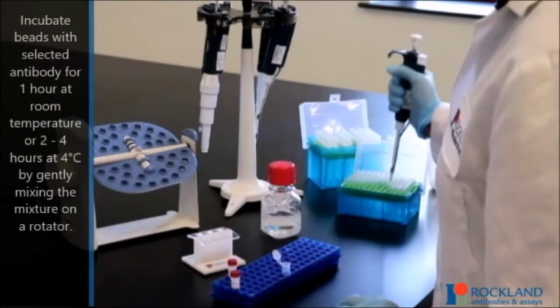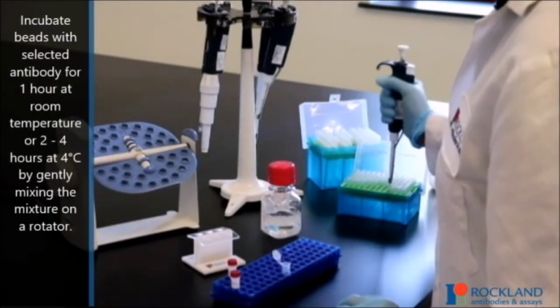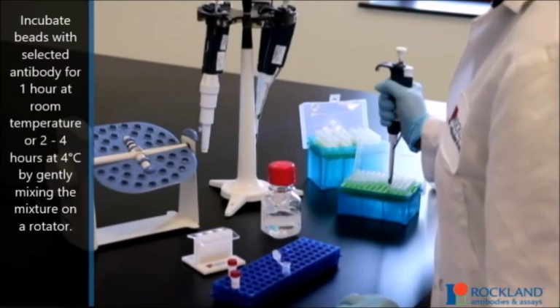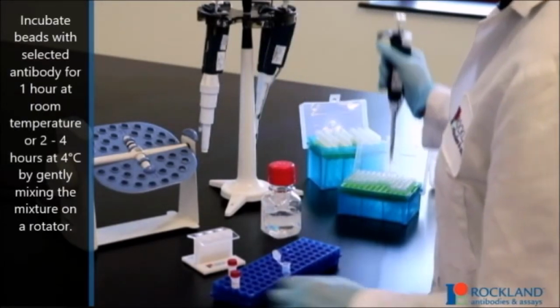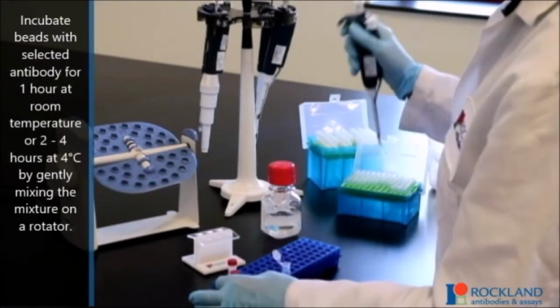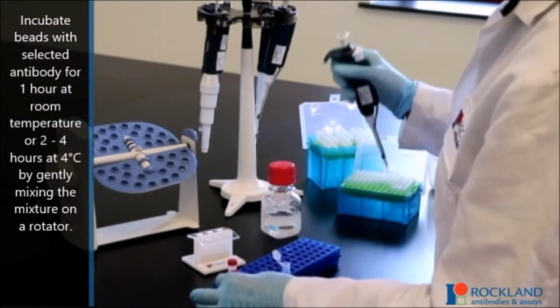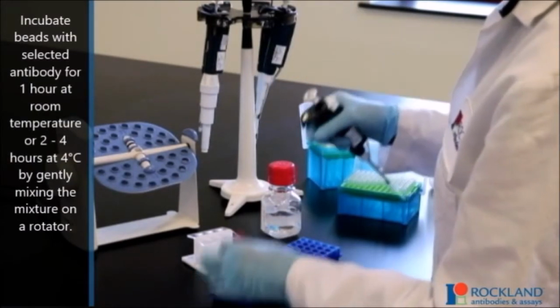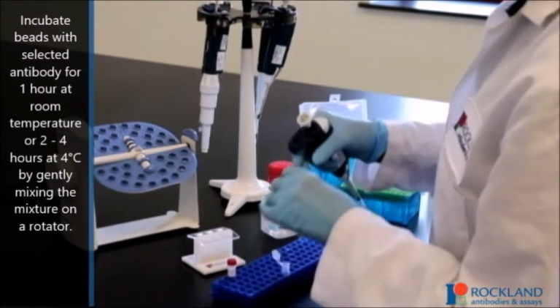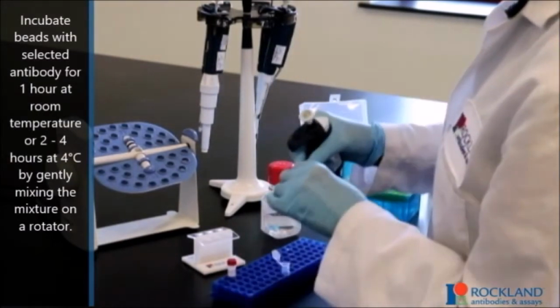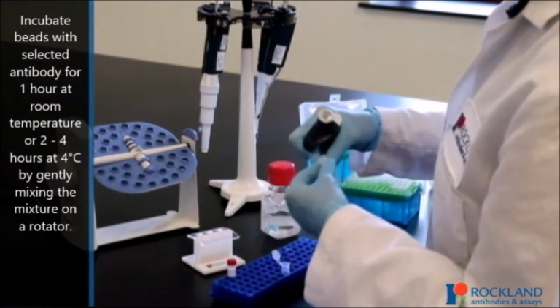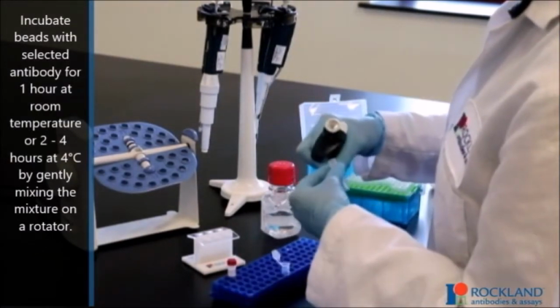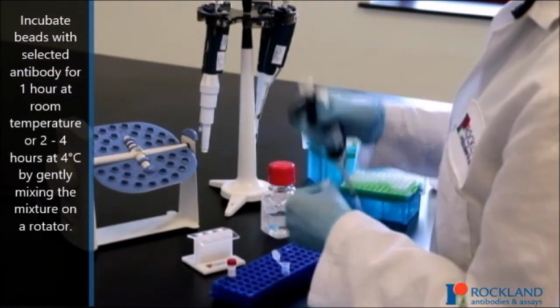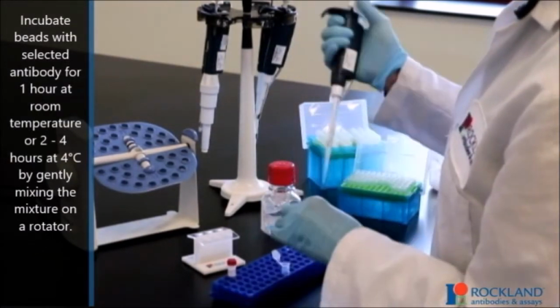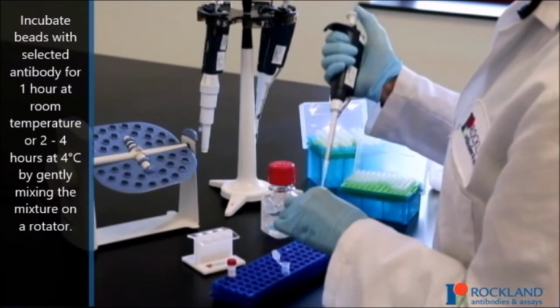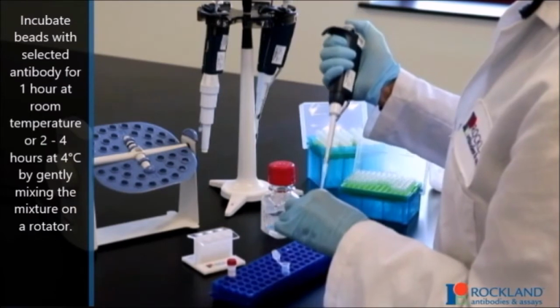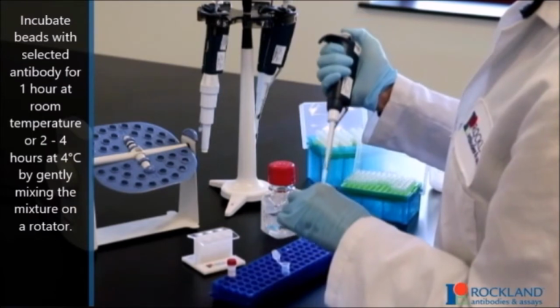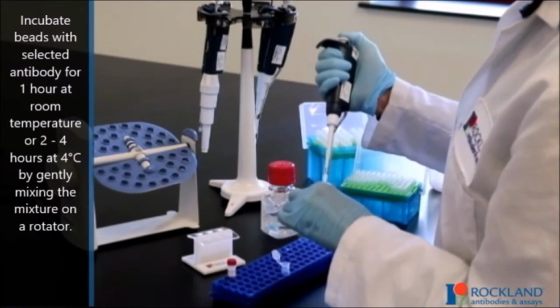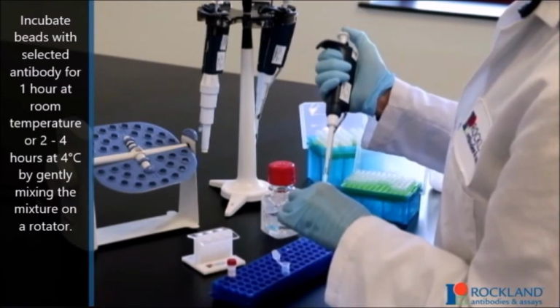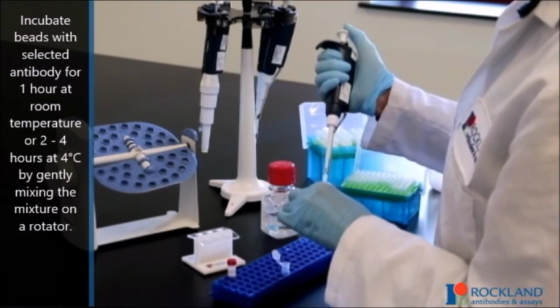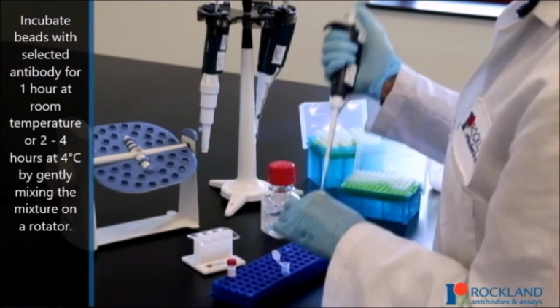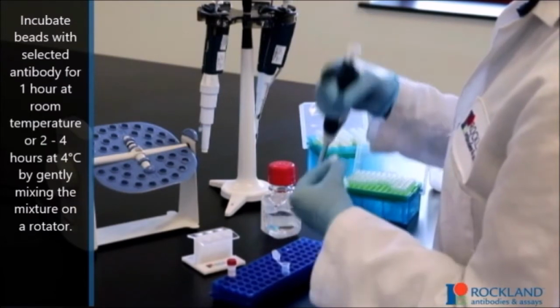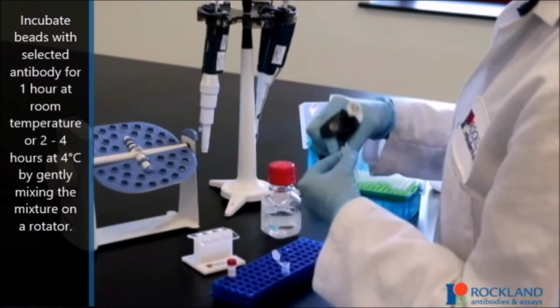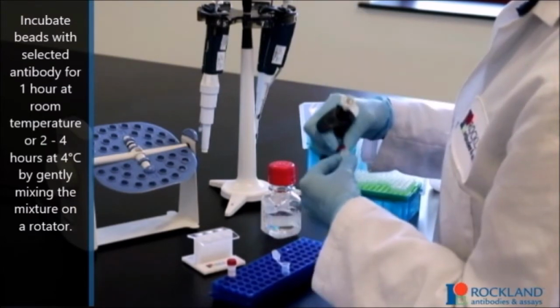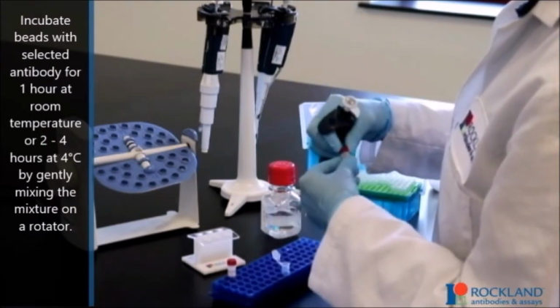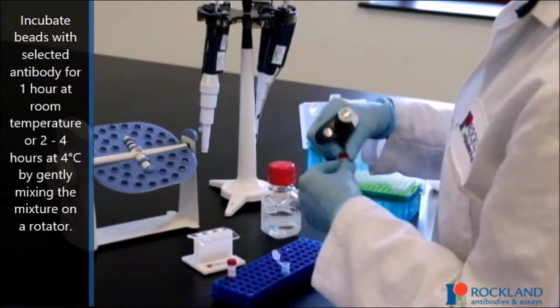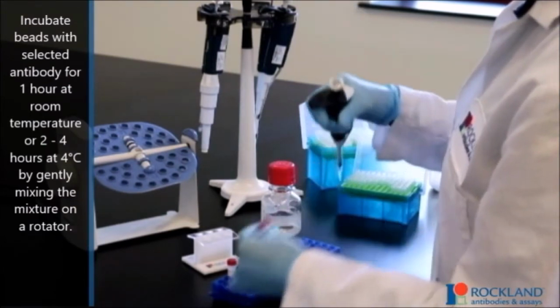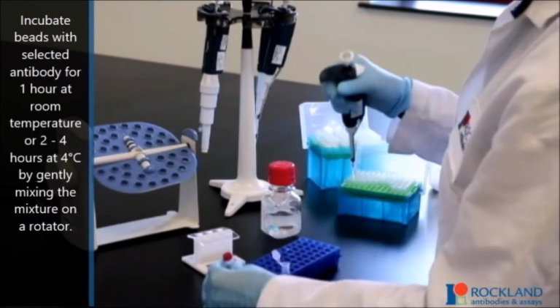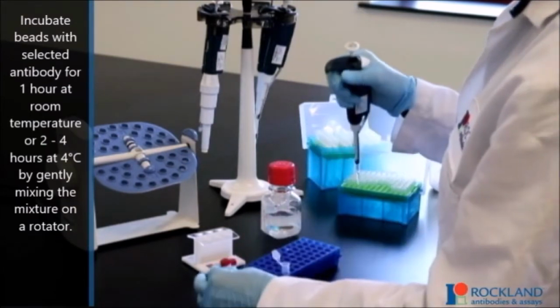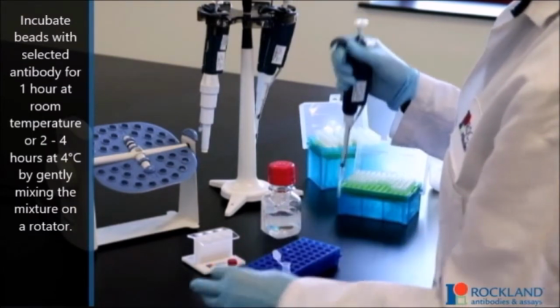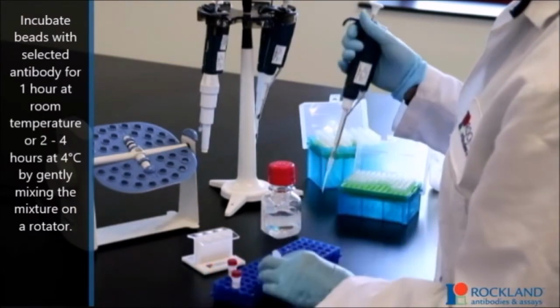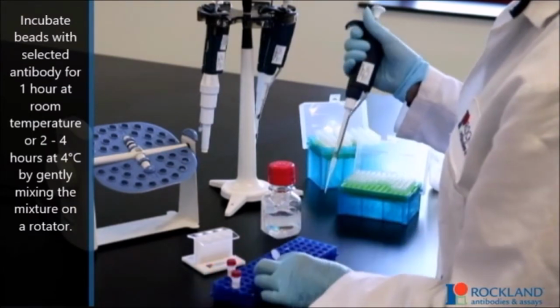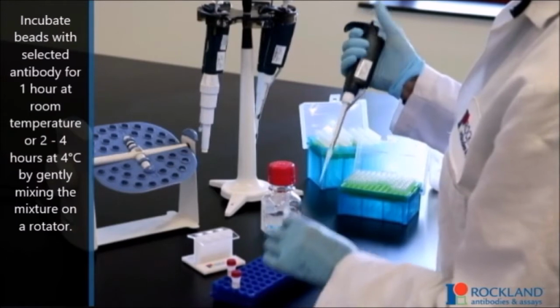Incubate beads with selective antibody for one hour at room temperature or two to four hours at four degrees Celsius, by gently mixing the mixture on a rotator.